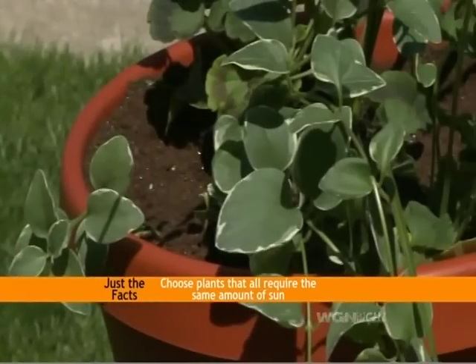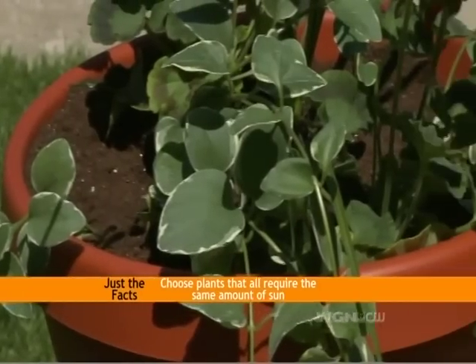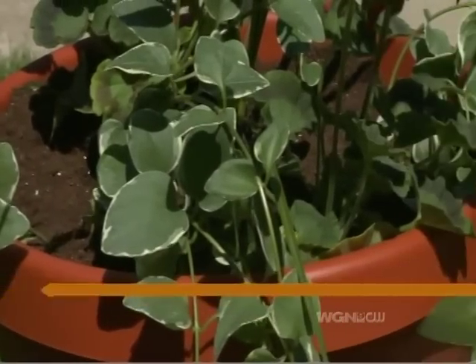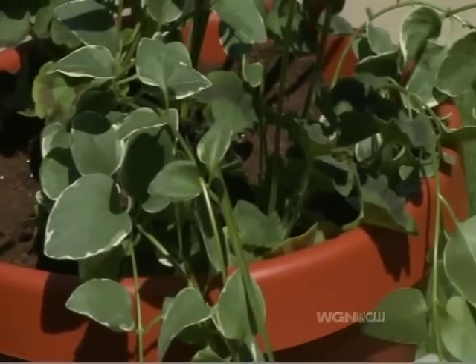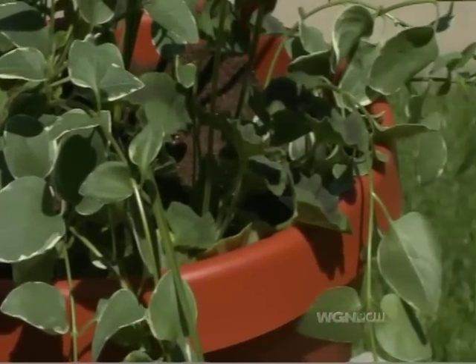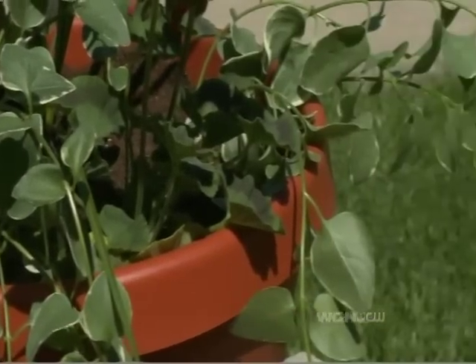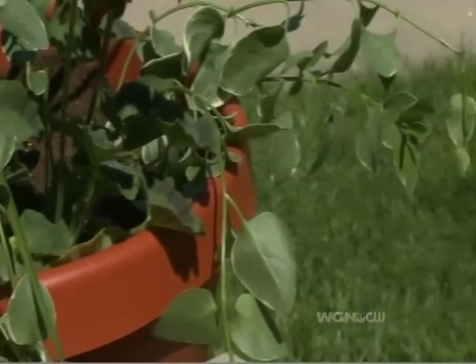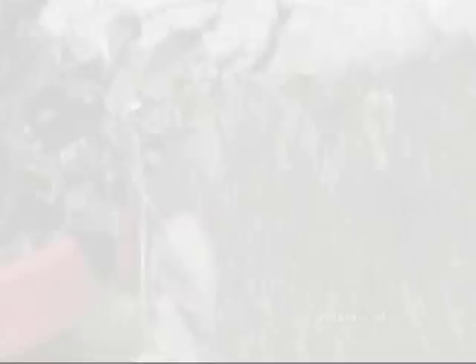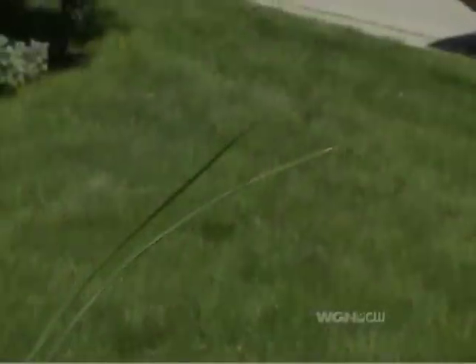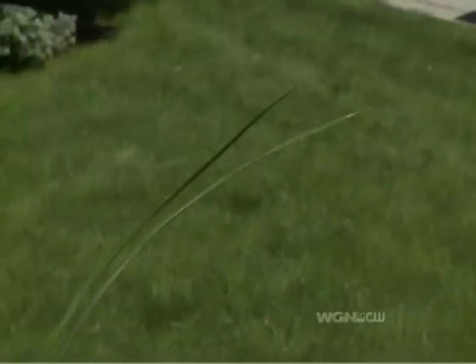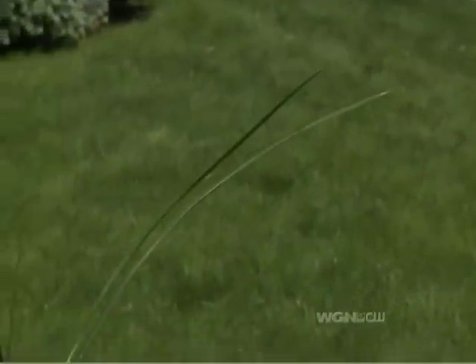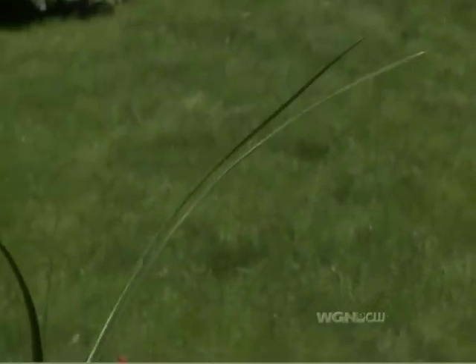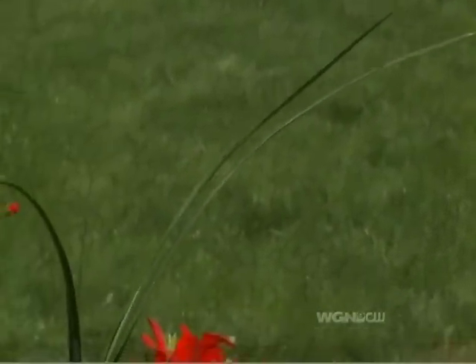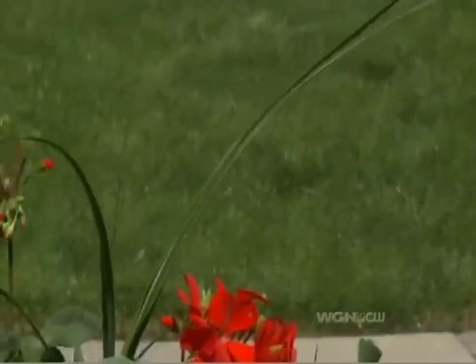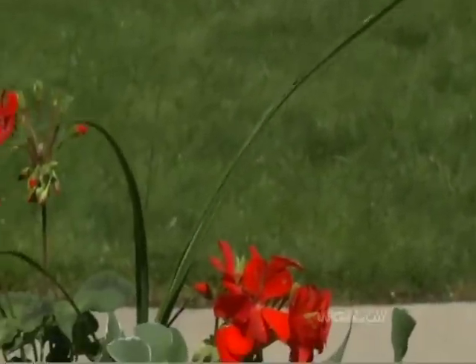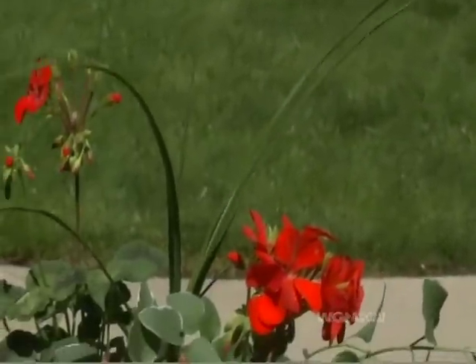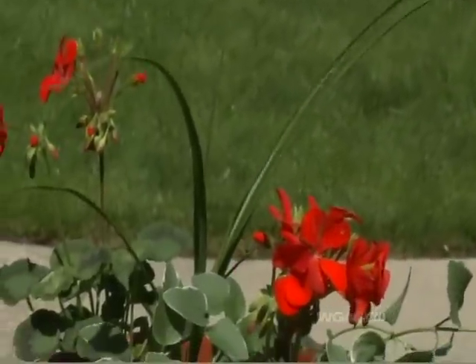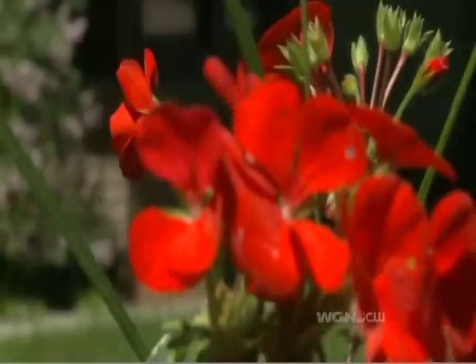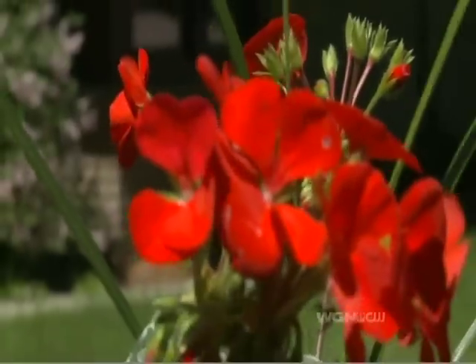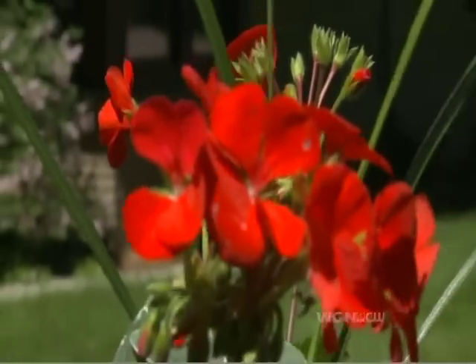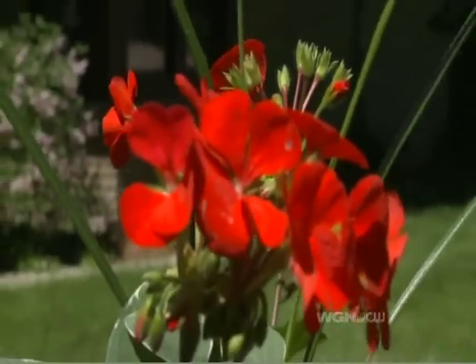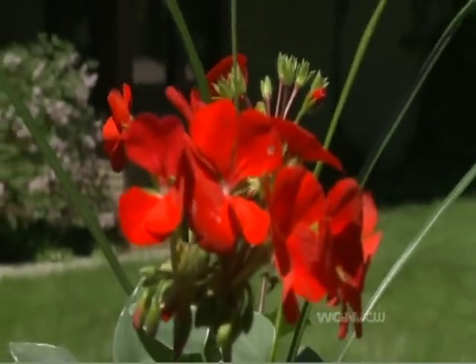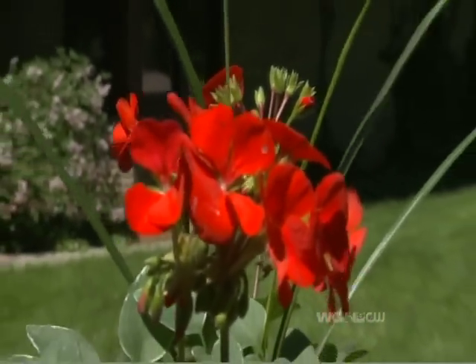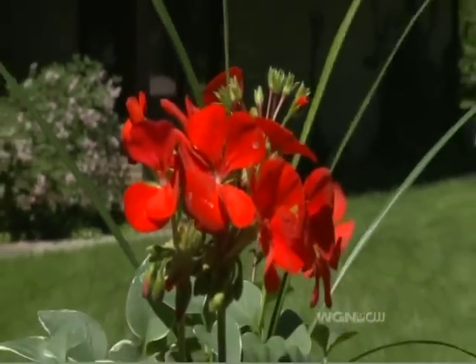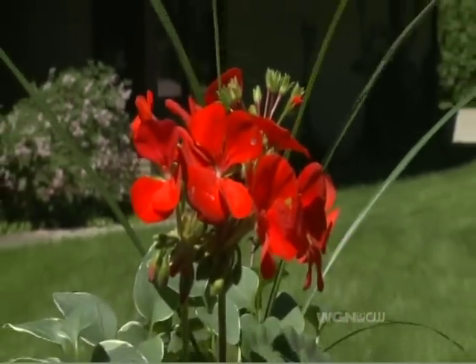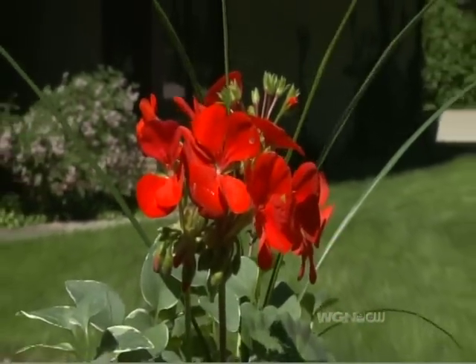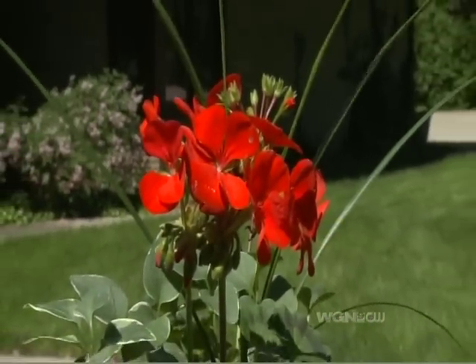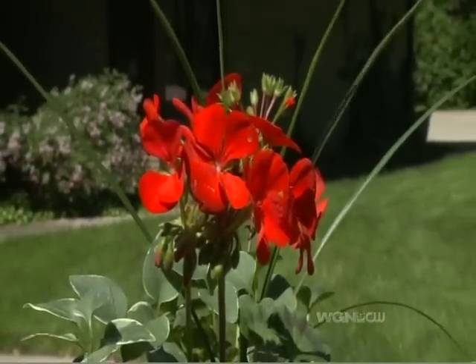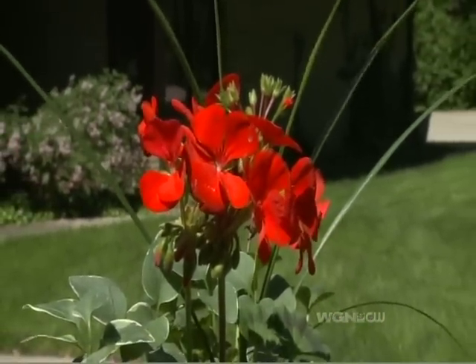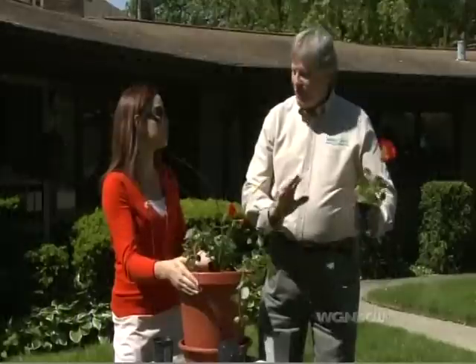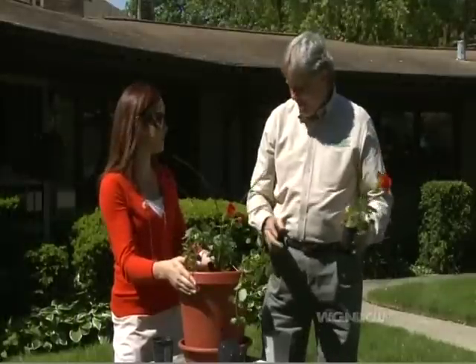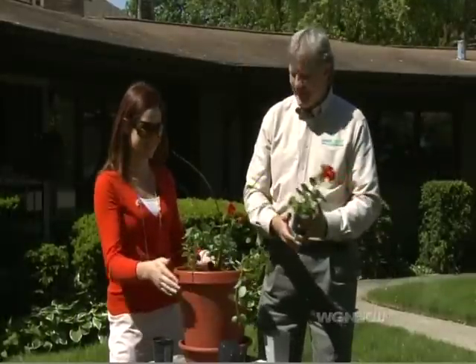And then choose your plants. What we have in the middle here is a spike — this is going to grow up high. We have a couple of seed geraniums. These are great for the sun, so you want to have this in the sun. That's kind of the great thing about a potted plant — you can move it around.